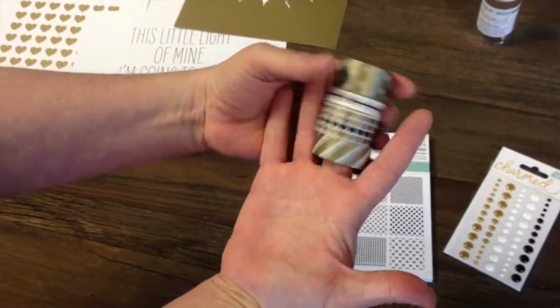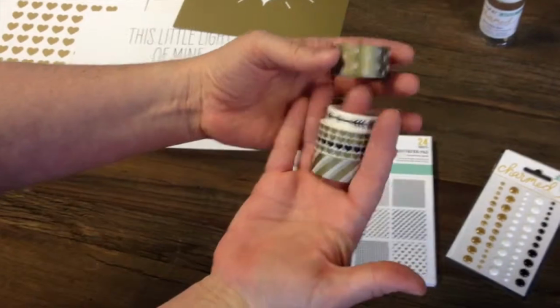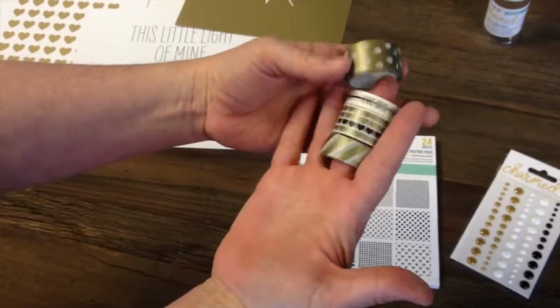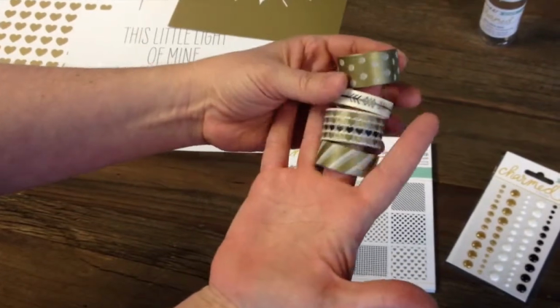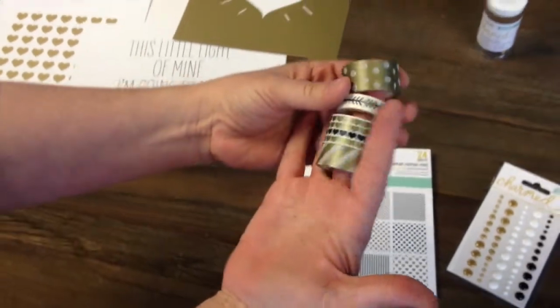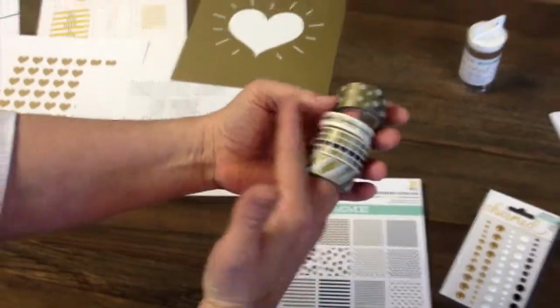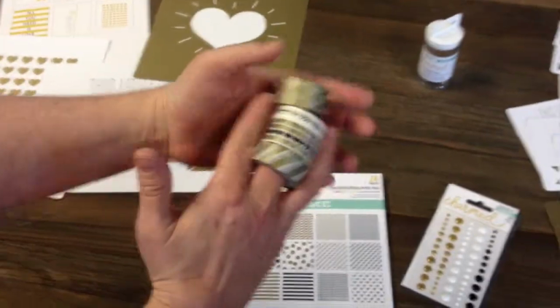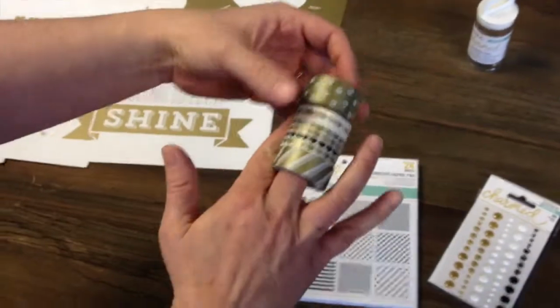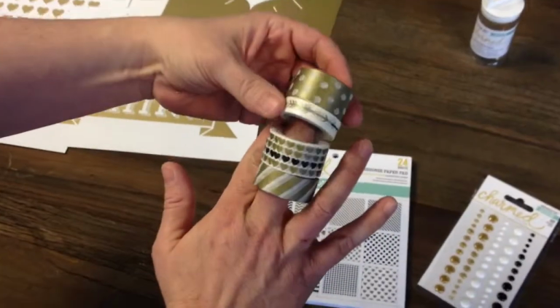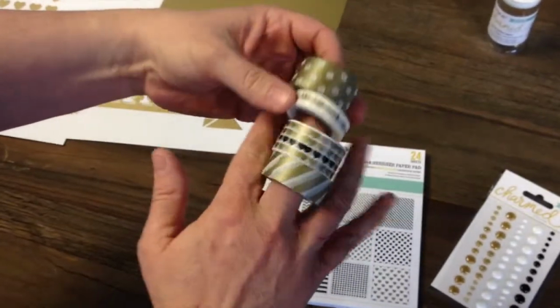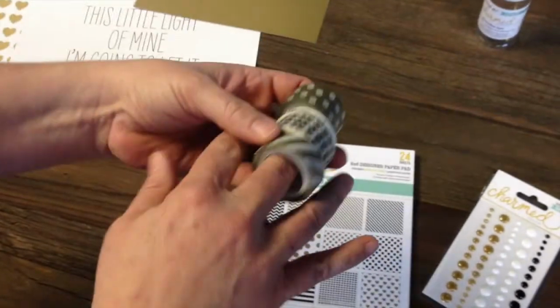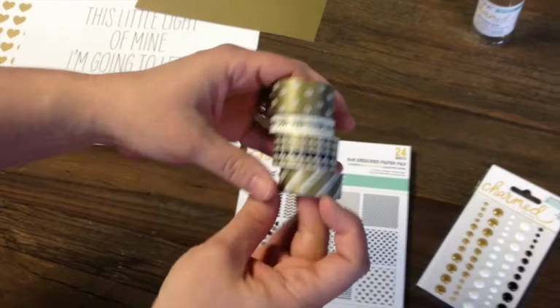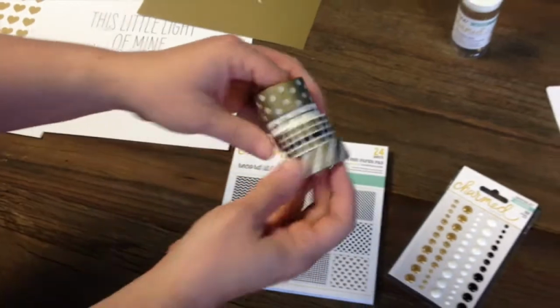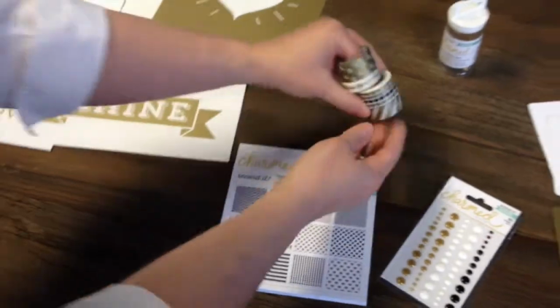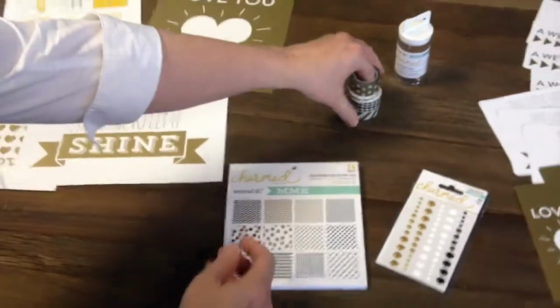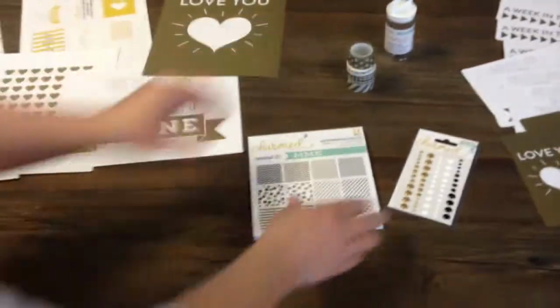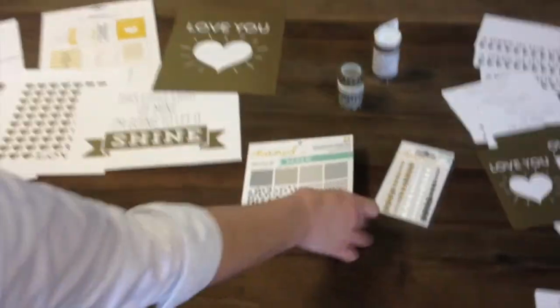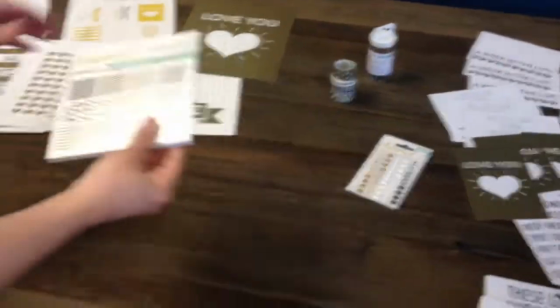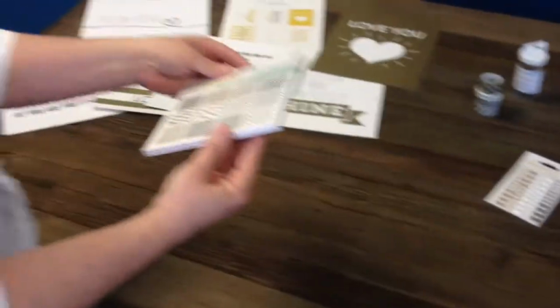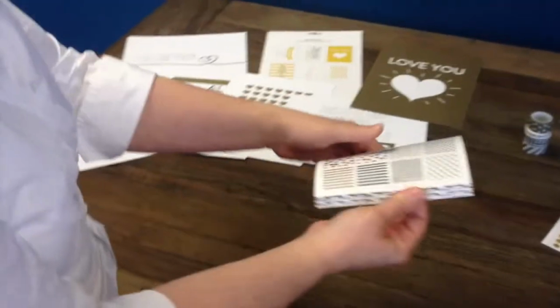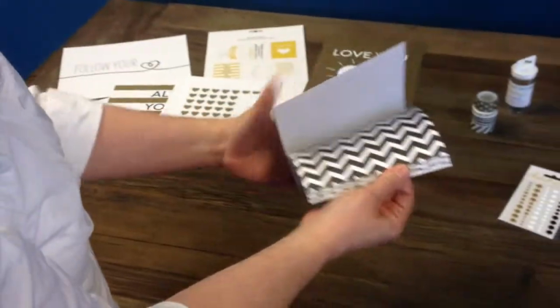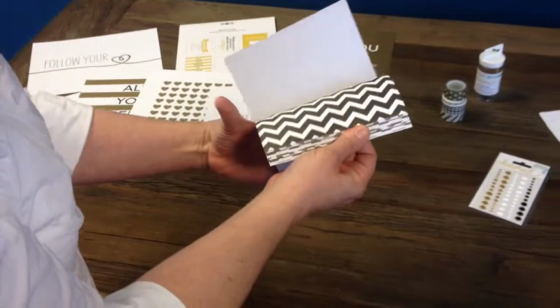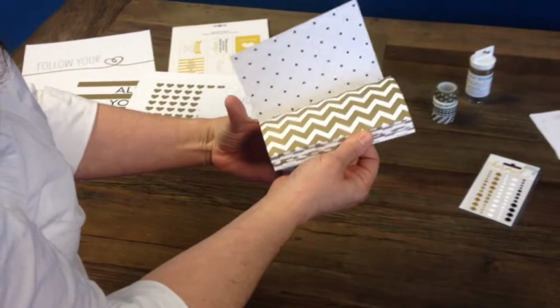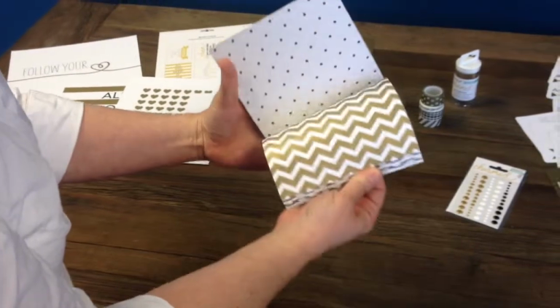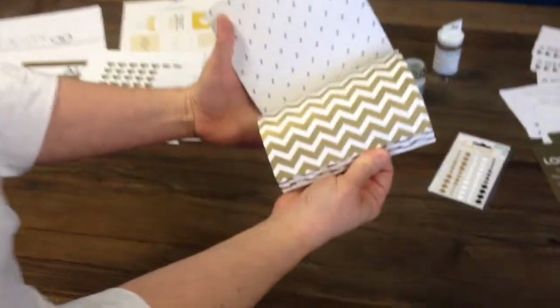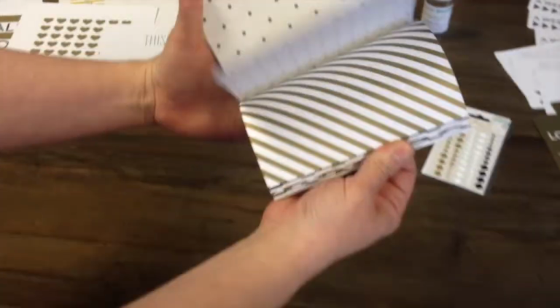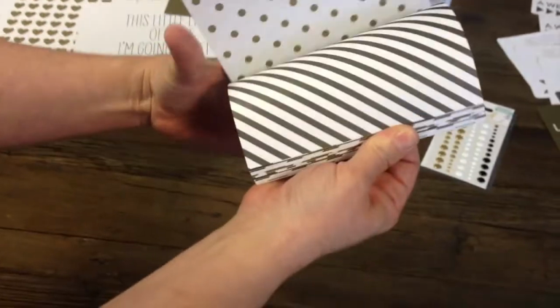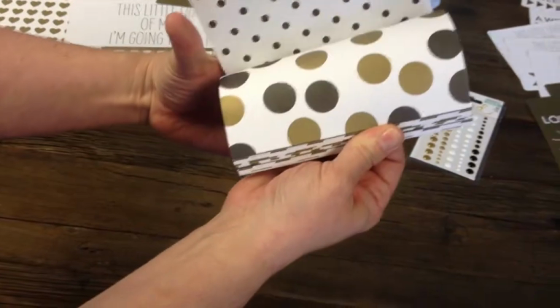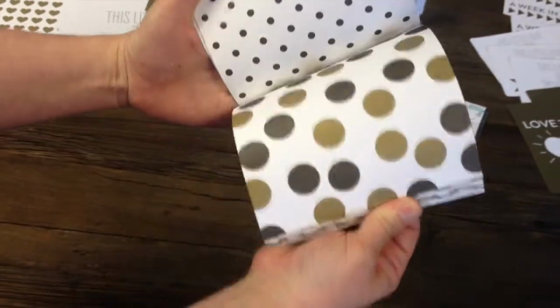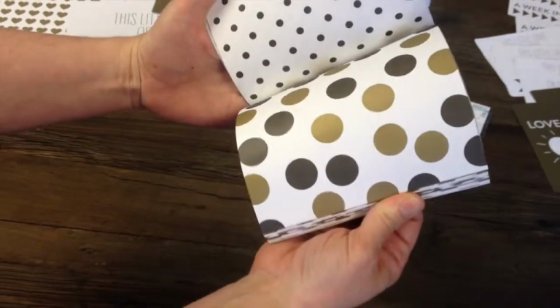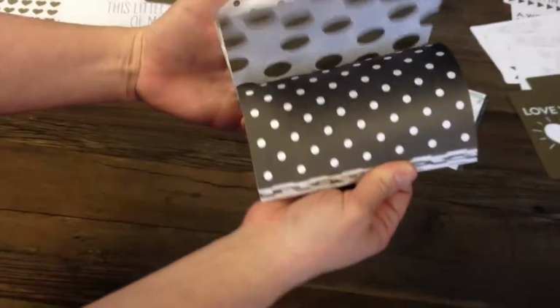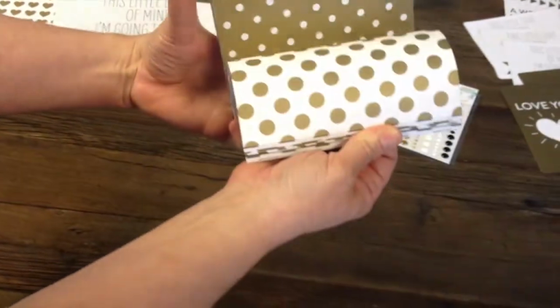I'm just worried about this translating through the camera. You cannot imagine how awesome this line is in real life. This is one of those ones where you buy it at allscrapbooksteals.com and then you go, 'This is better than I thought — I better get more.' It's going to be one of those surprising lines. Even the paper has the gold shimmer.